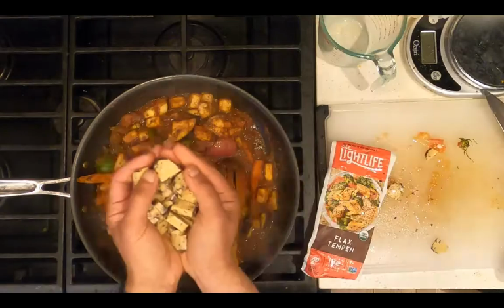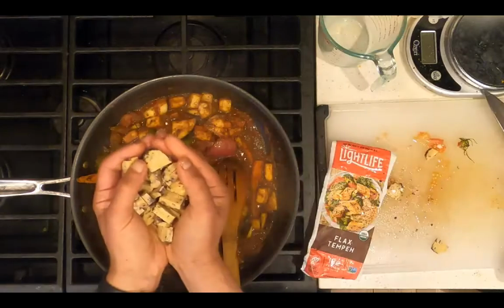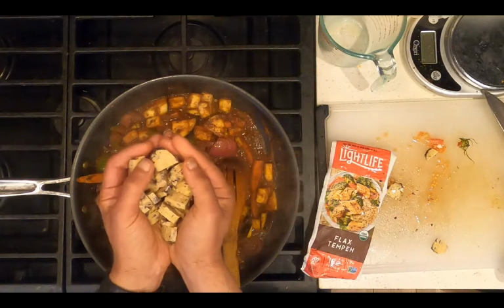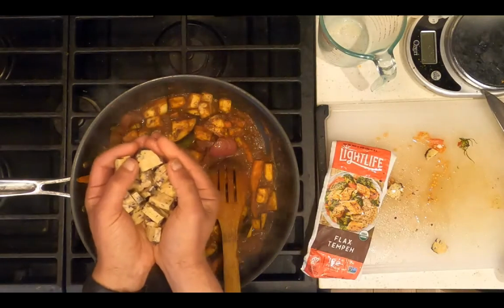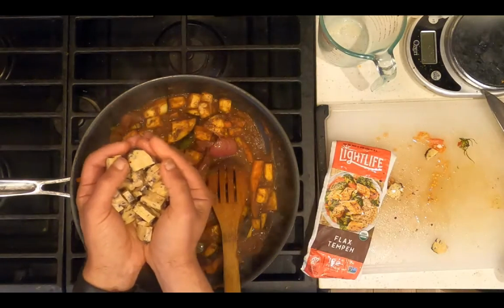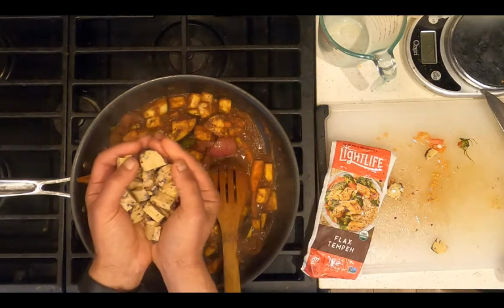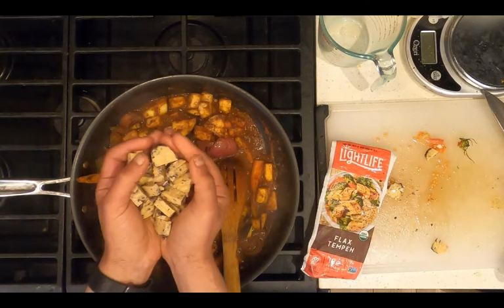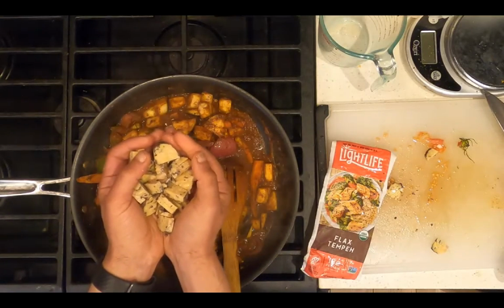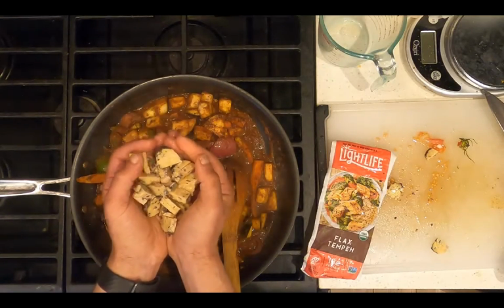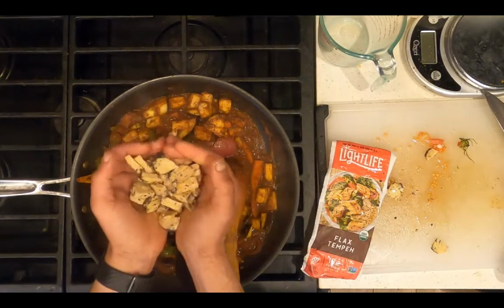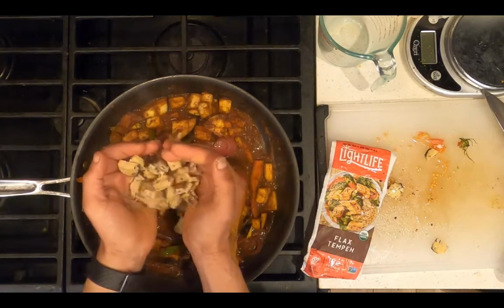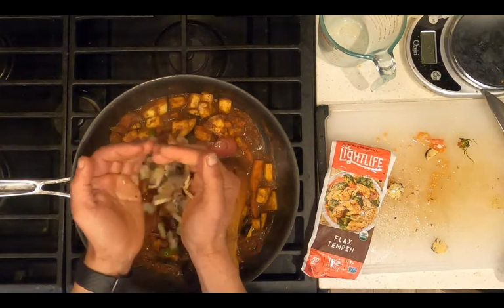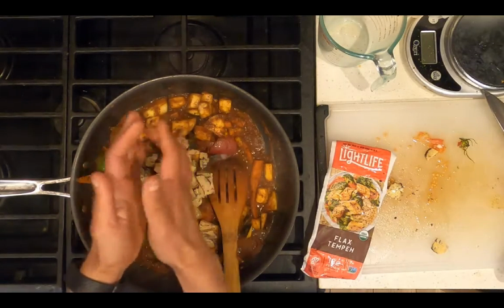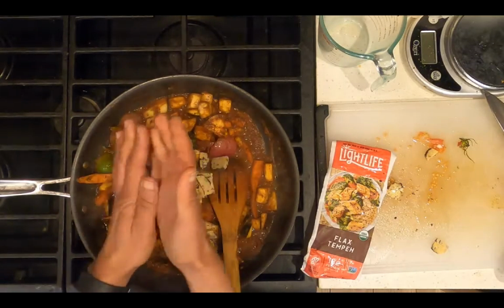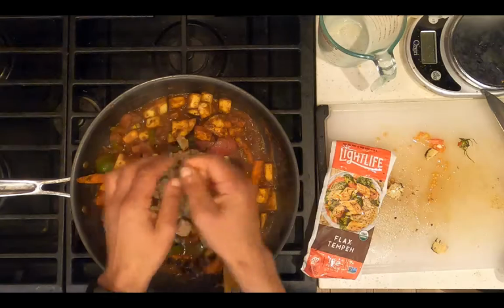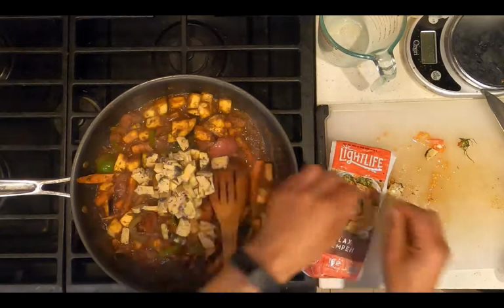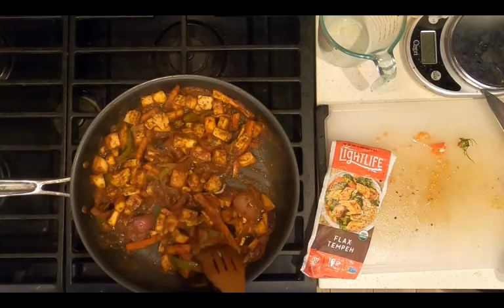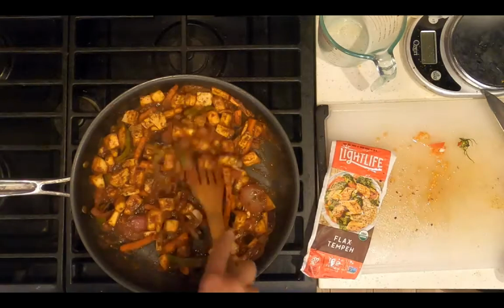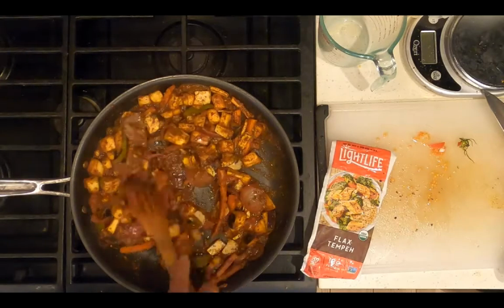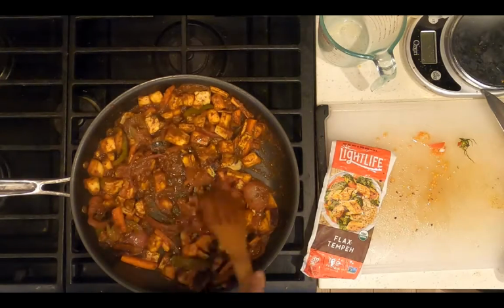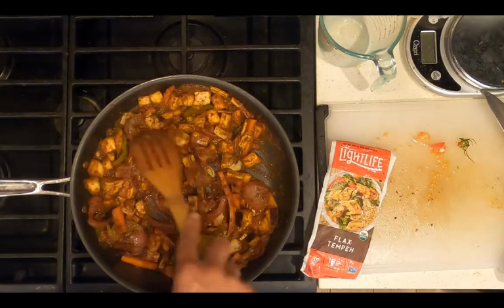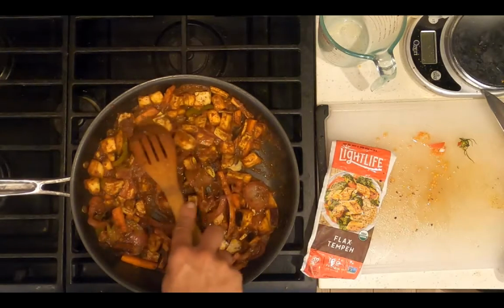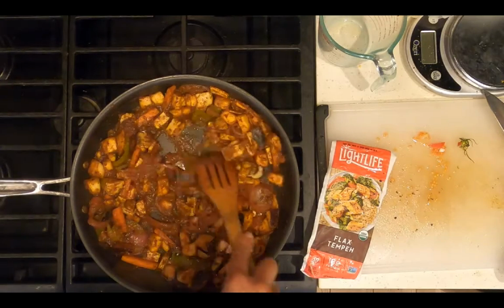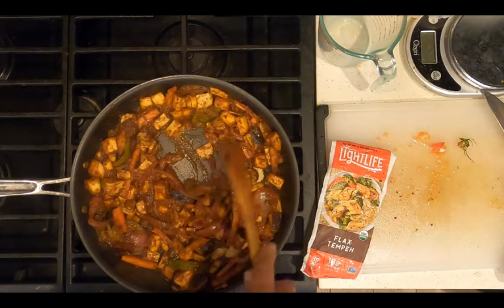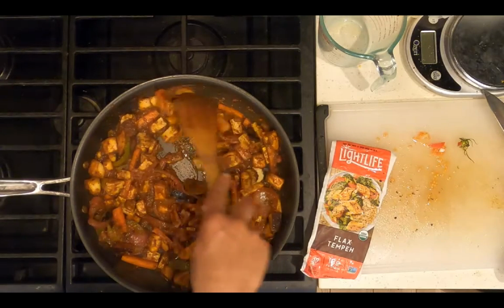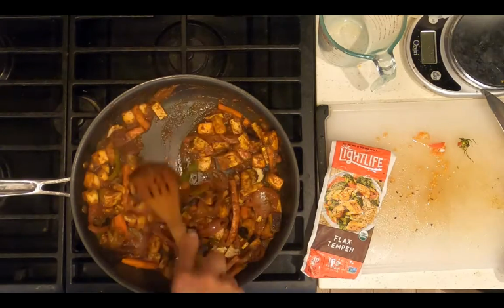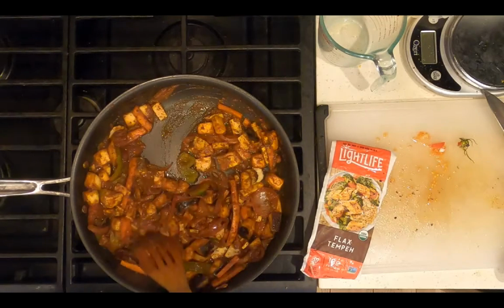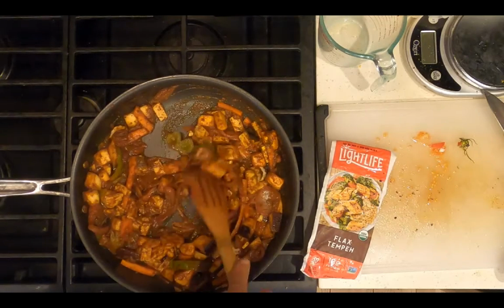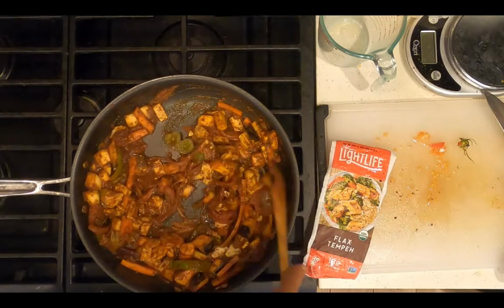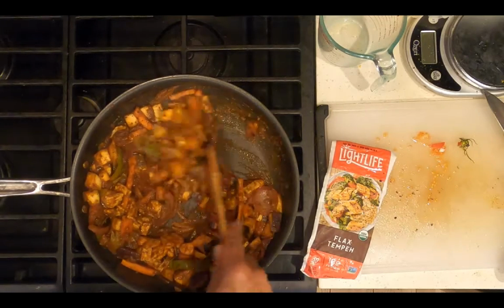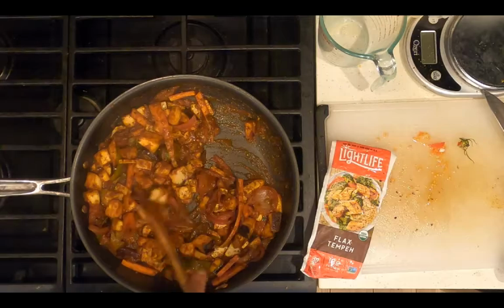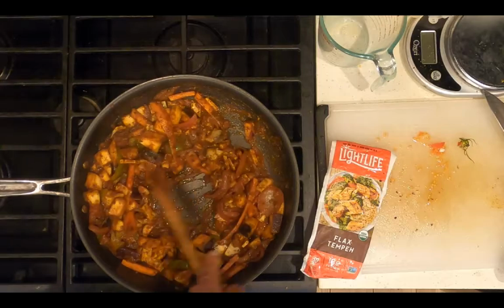Add four ounces of chopped tempeh. Cook for an additional 20 minutes.